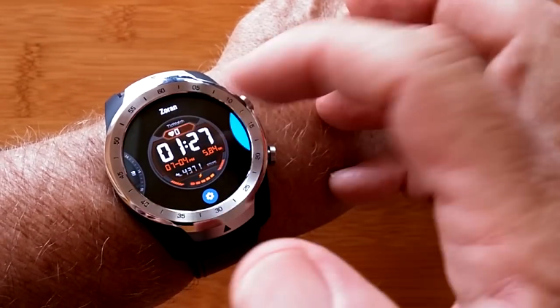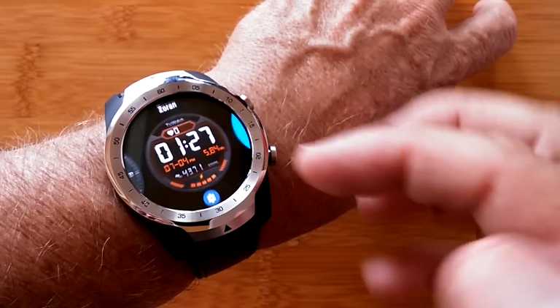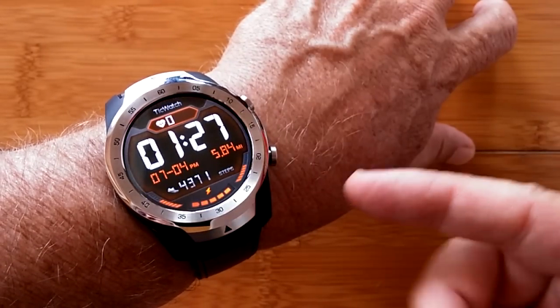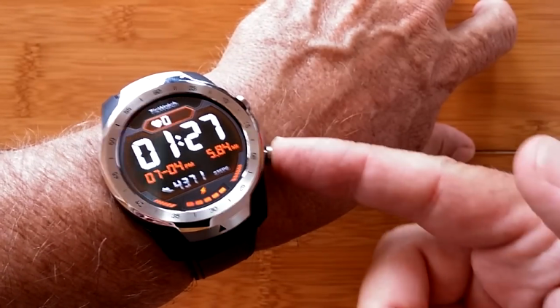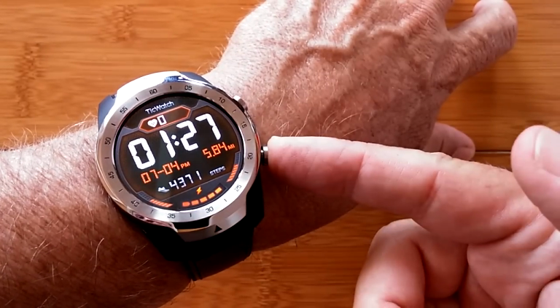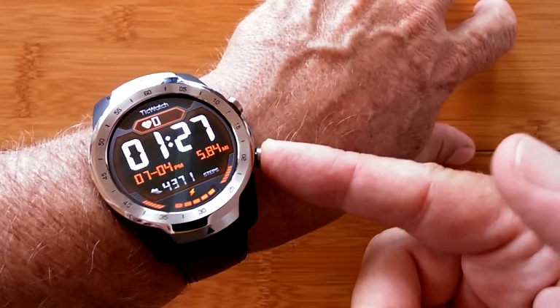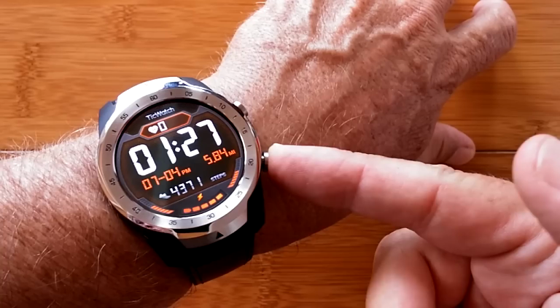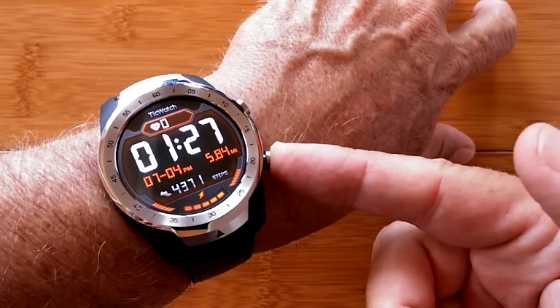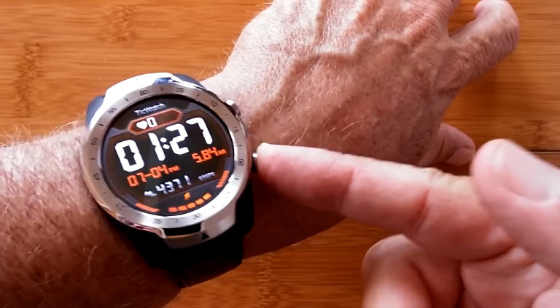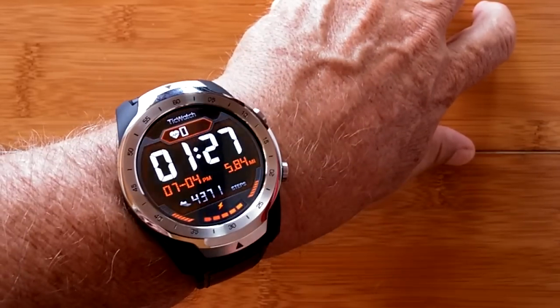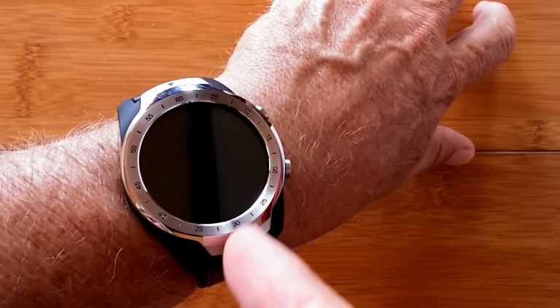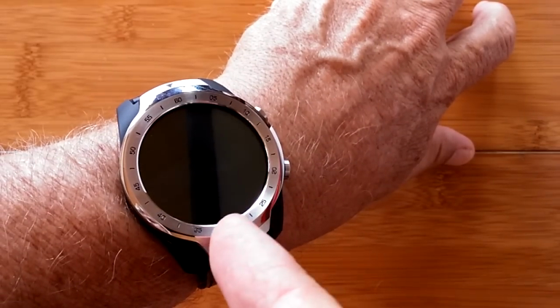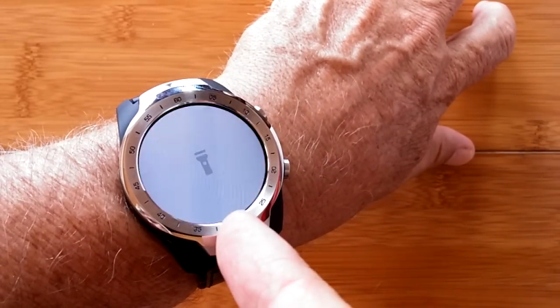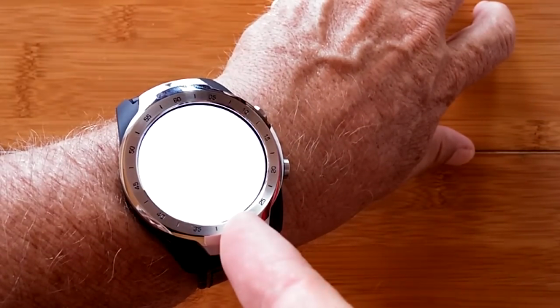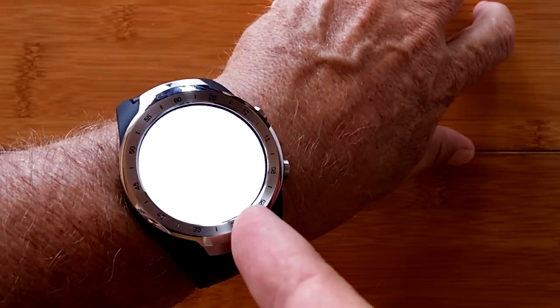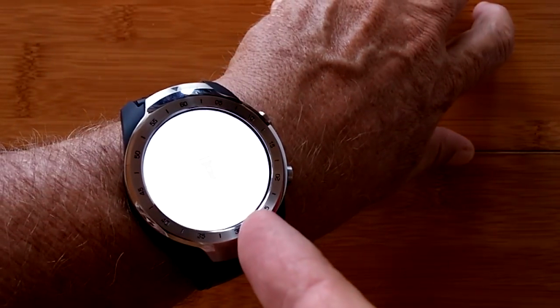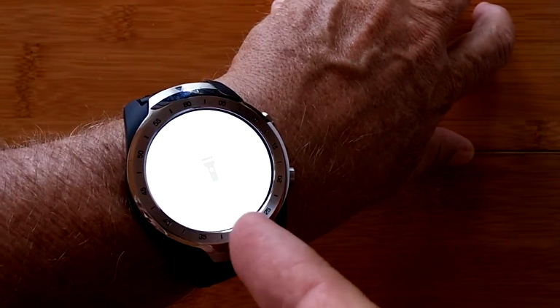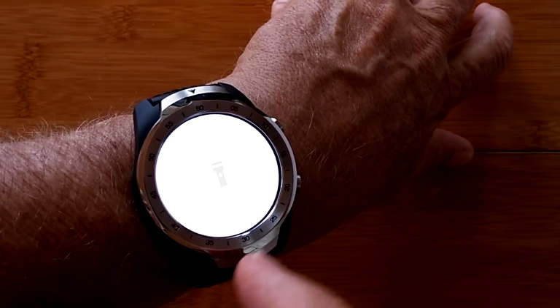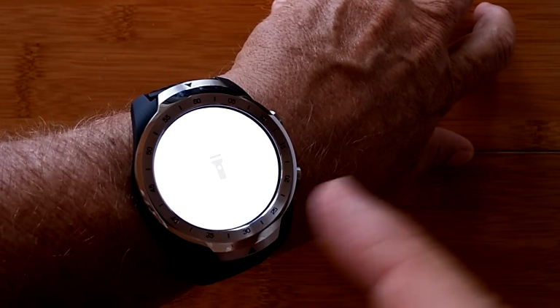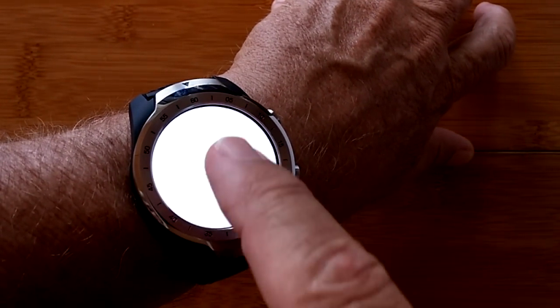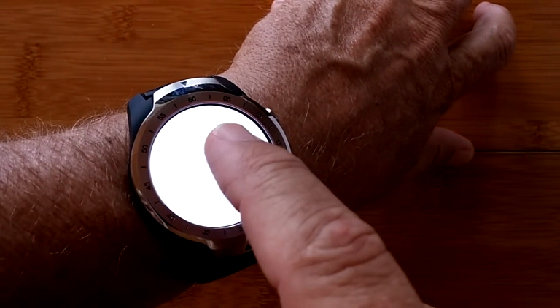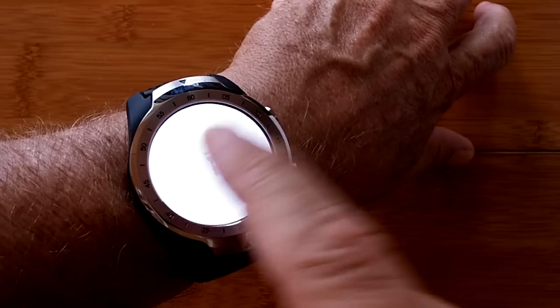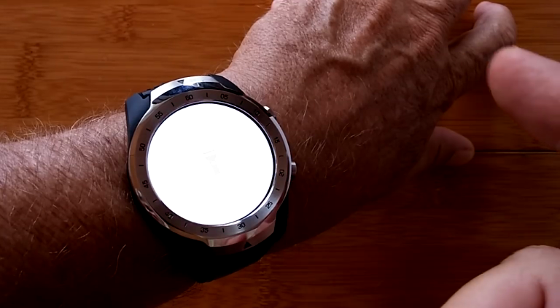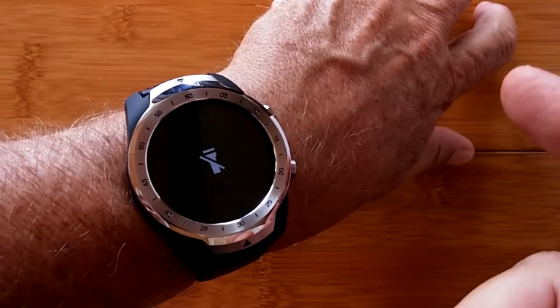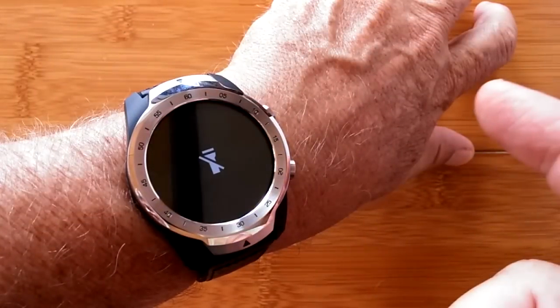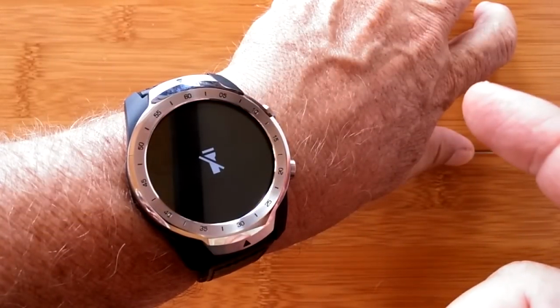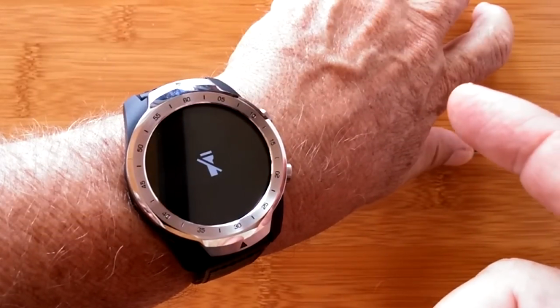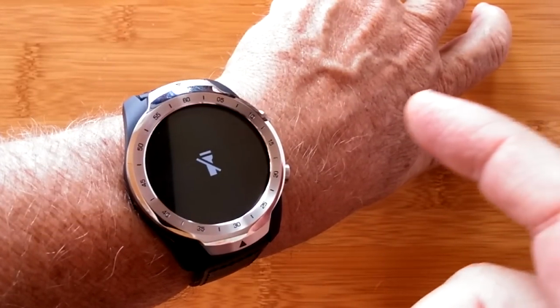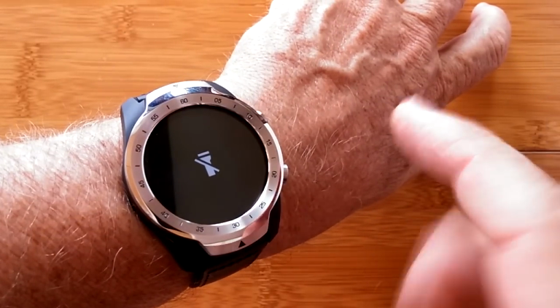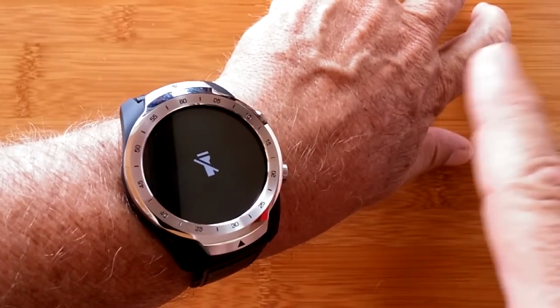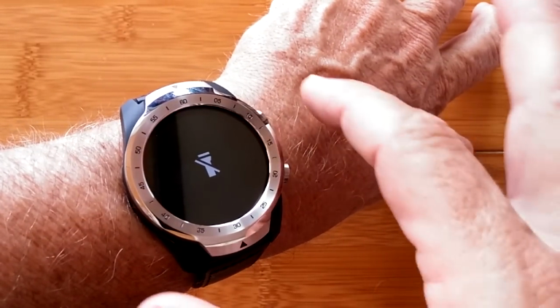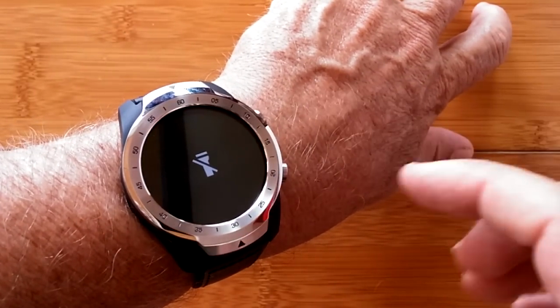When you press this button two times, you can launch whatever stock watch you want. This is the onboard flashlight that you can turn on and off to light up your way.